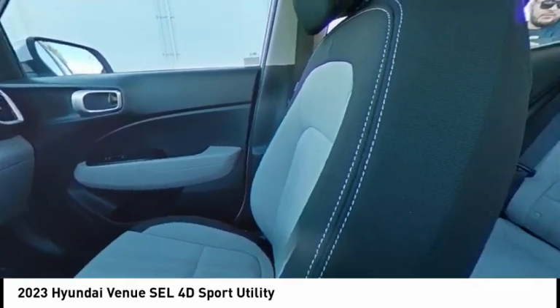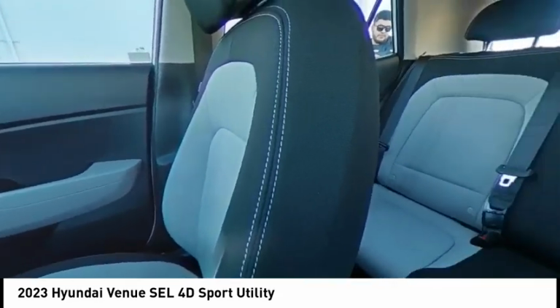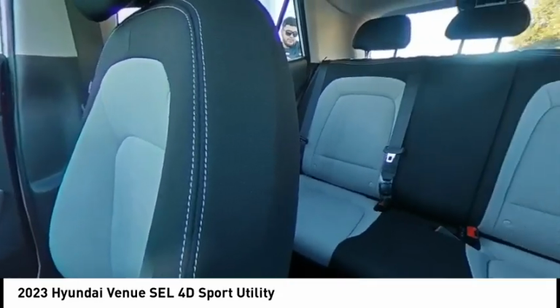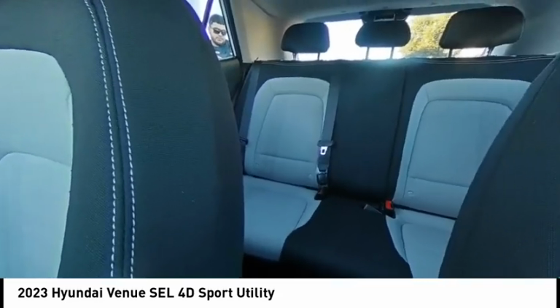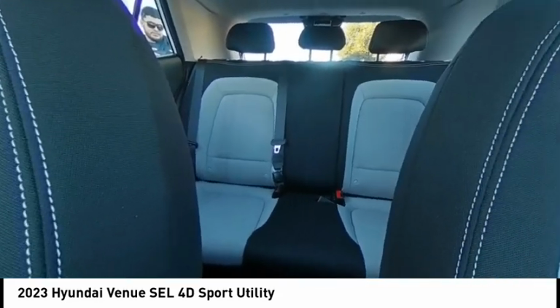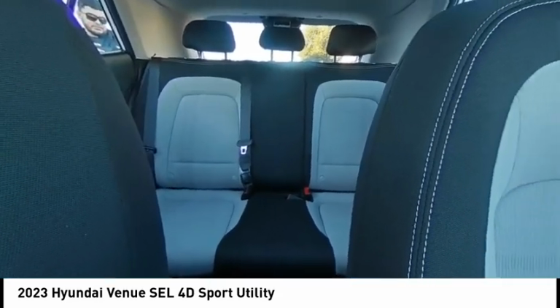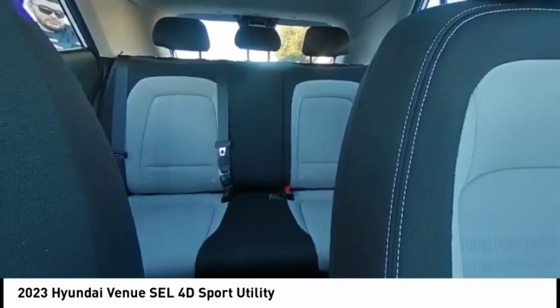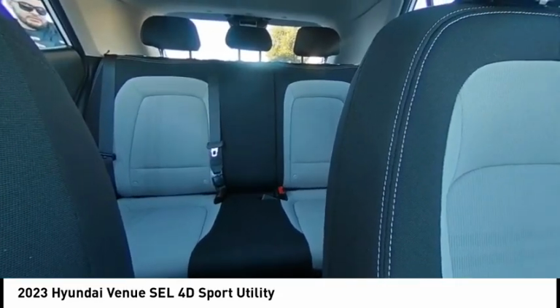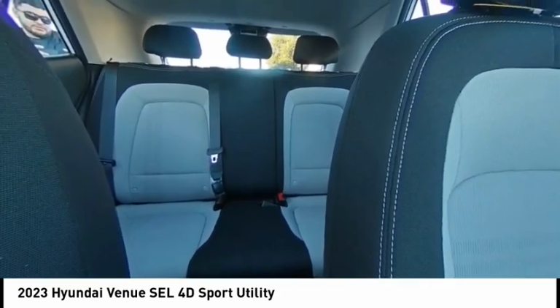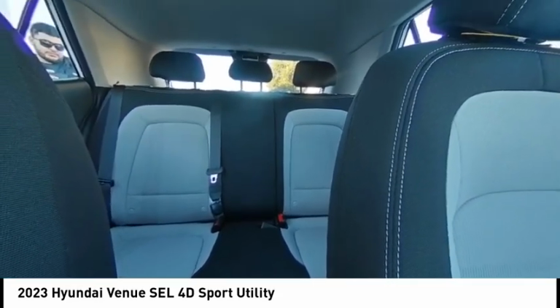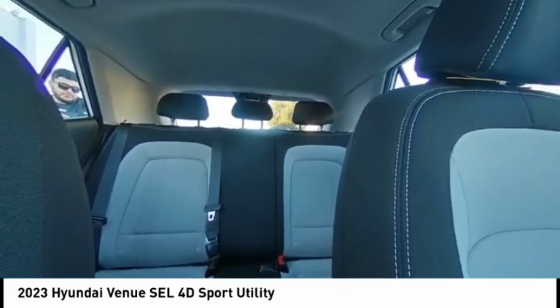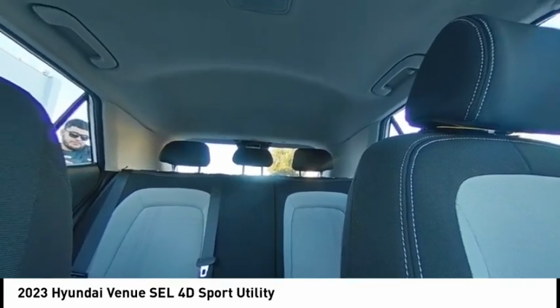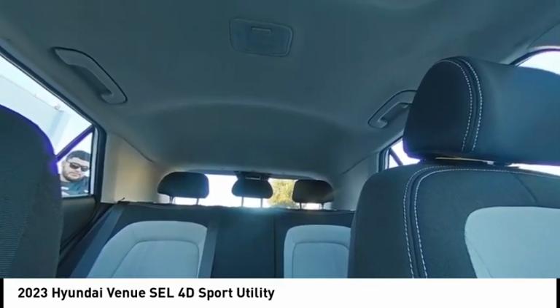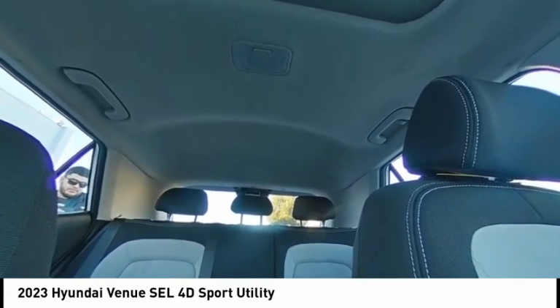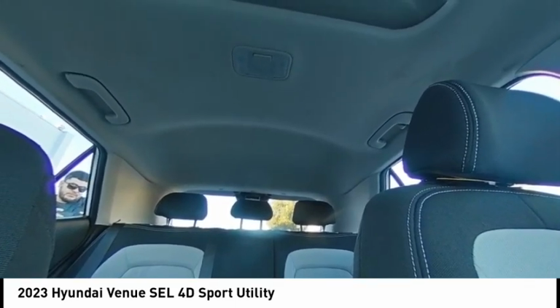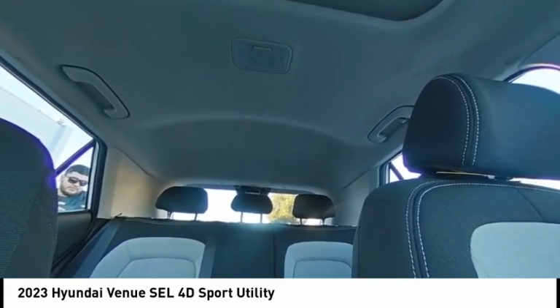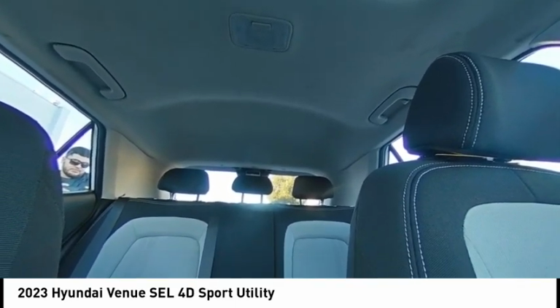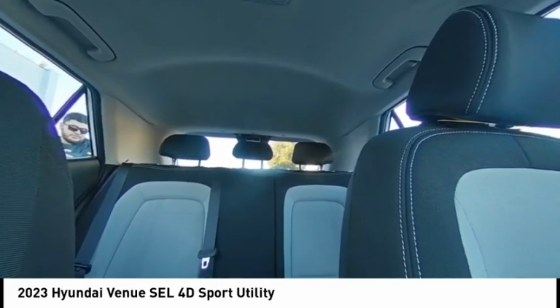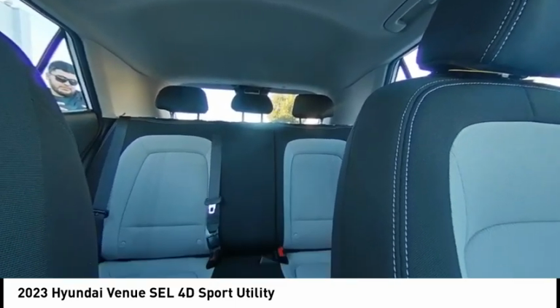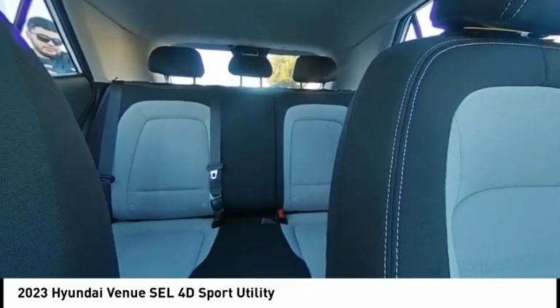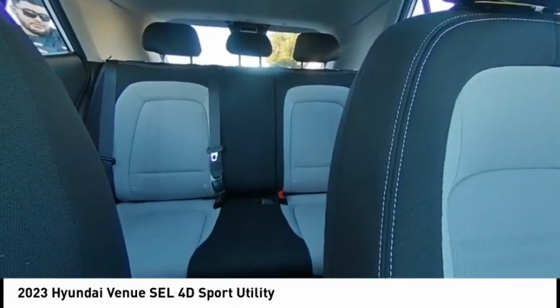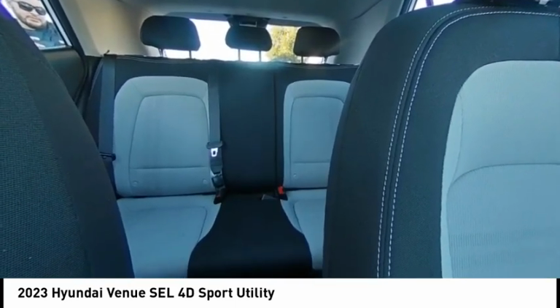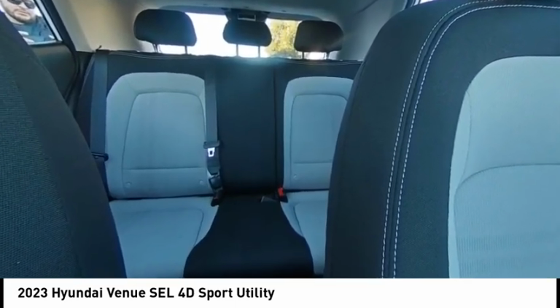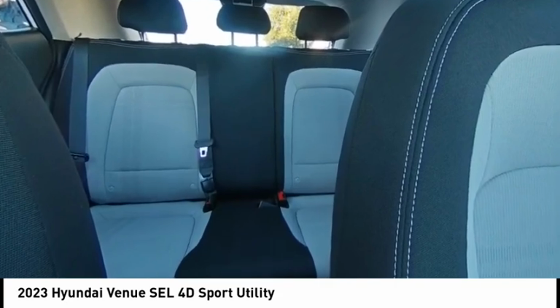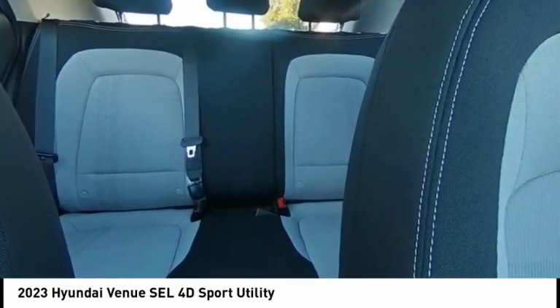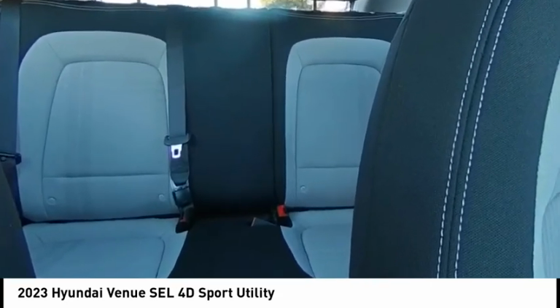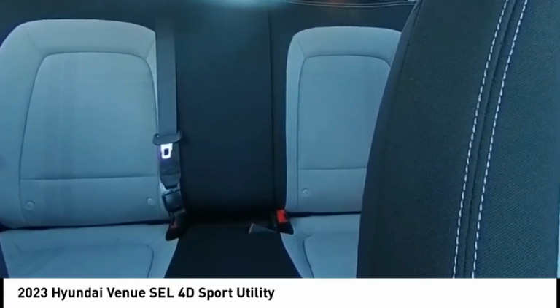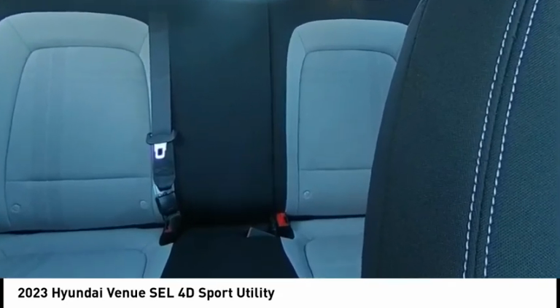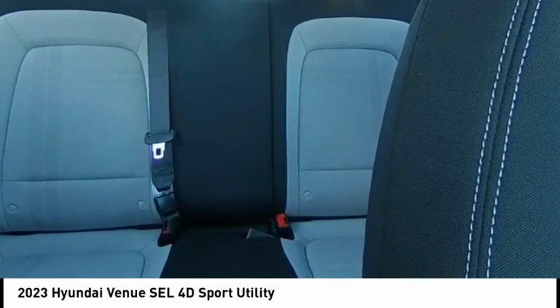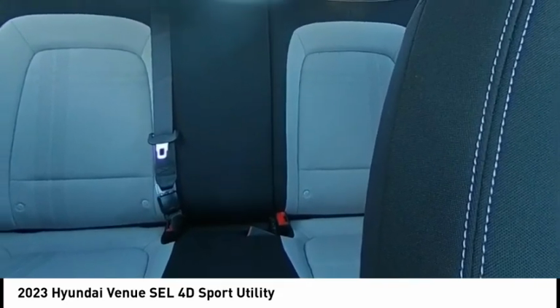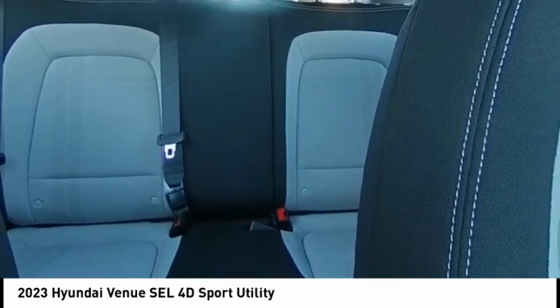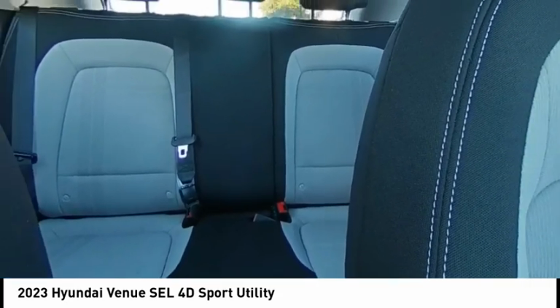Electronic stability control, alloy wheels, rear spoiler, brake assist, traction control, remote keyless entry, power moonroof, four-wheel disc brakes, front wheel independent suspension, speed control.